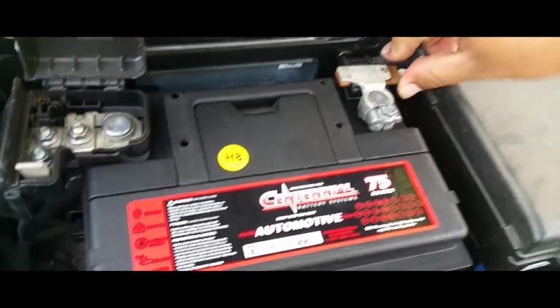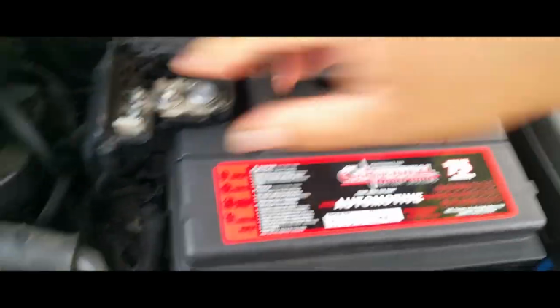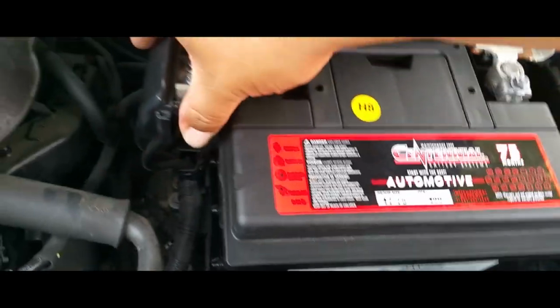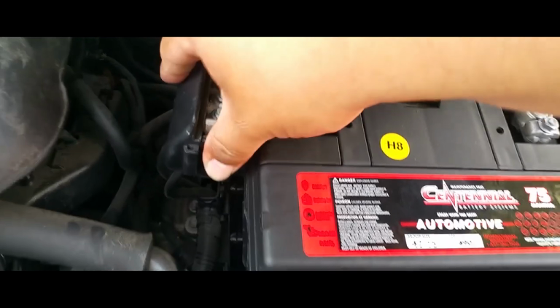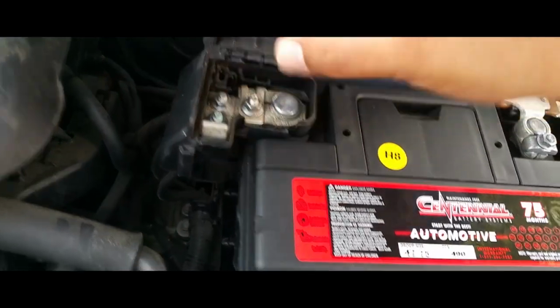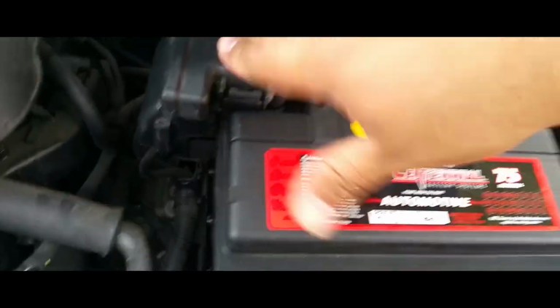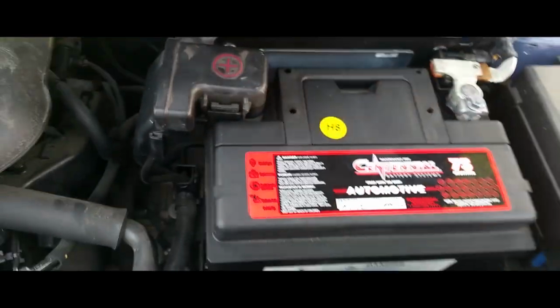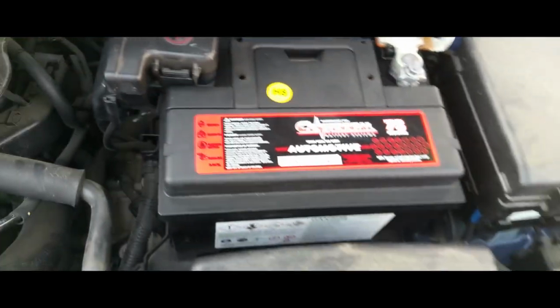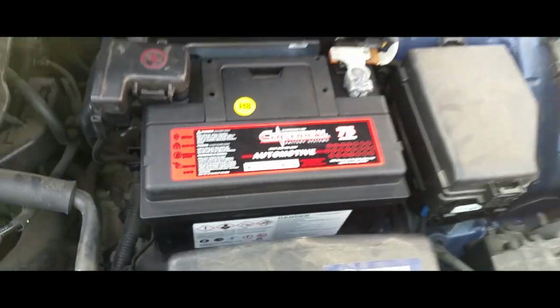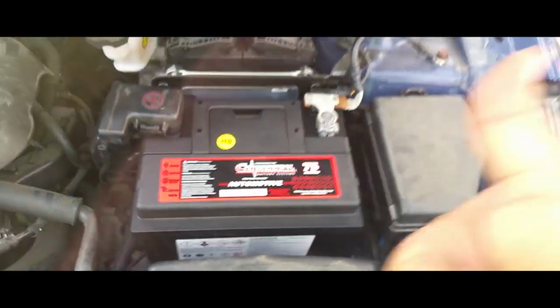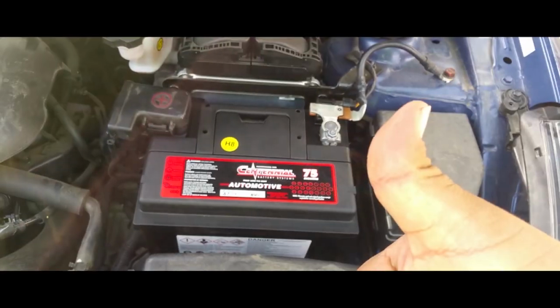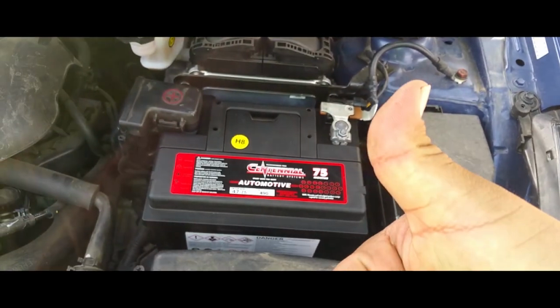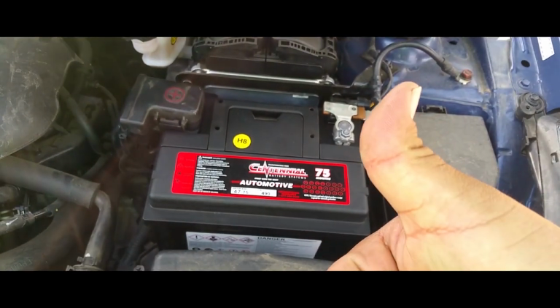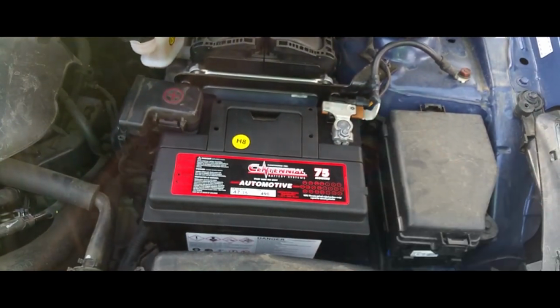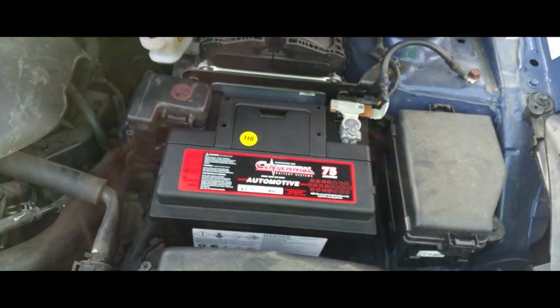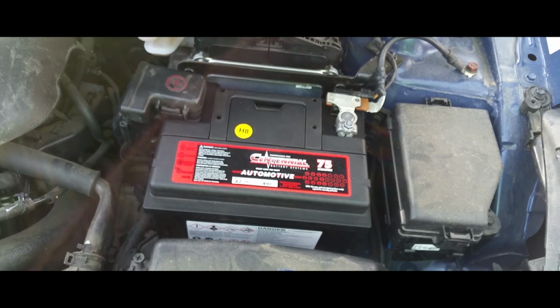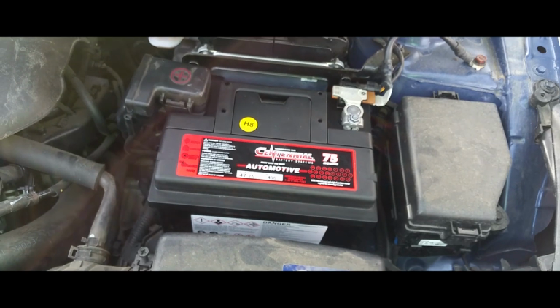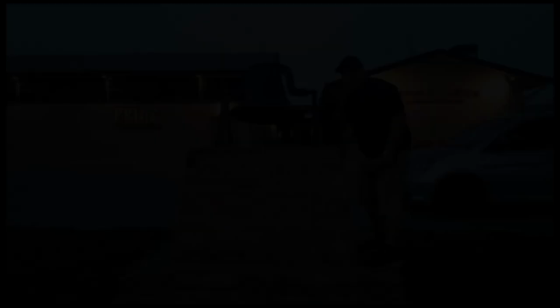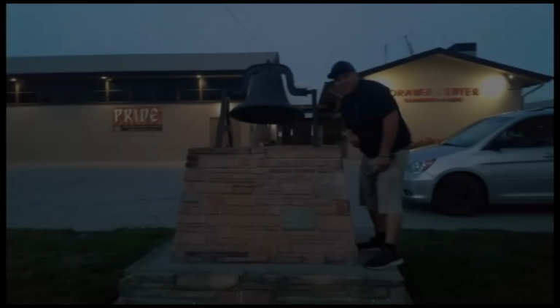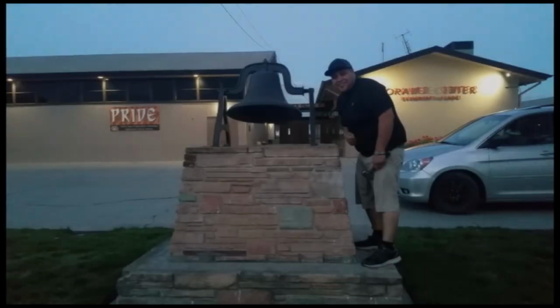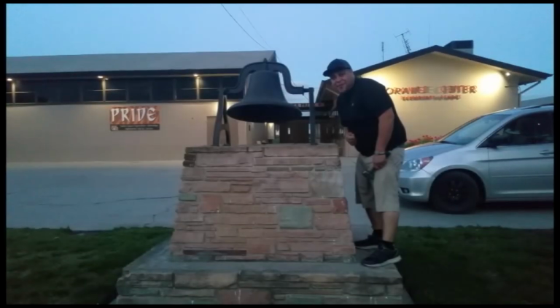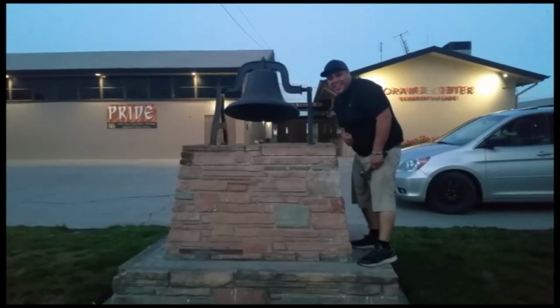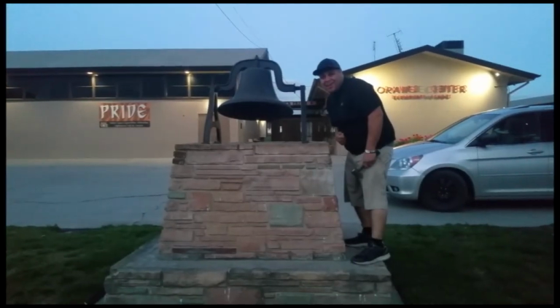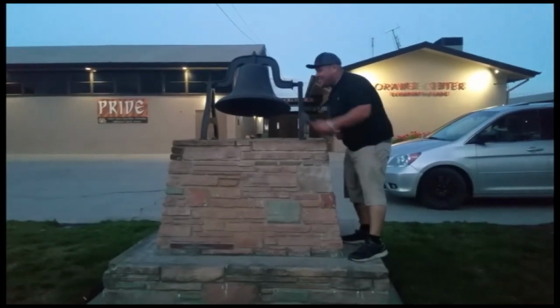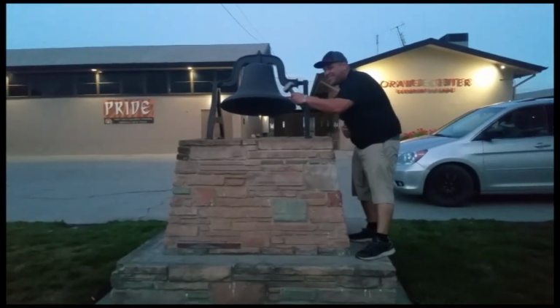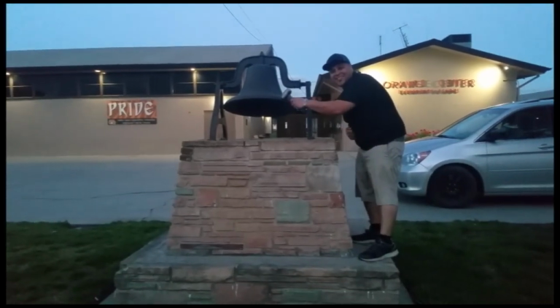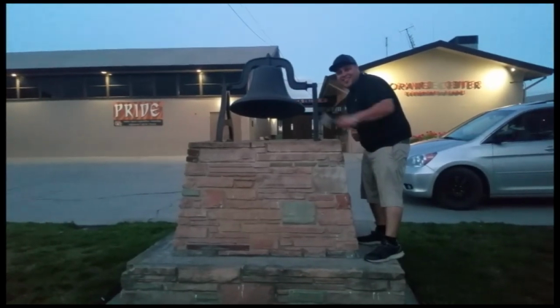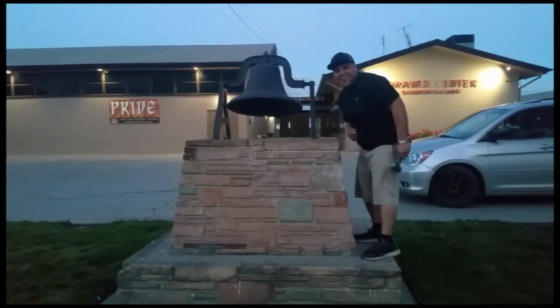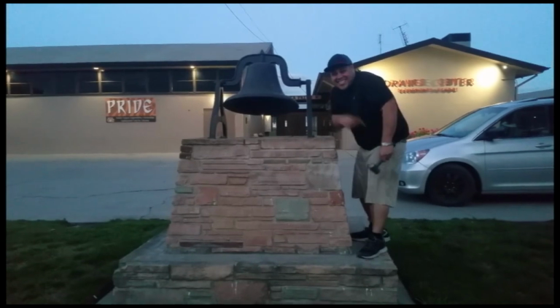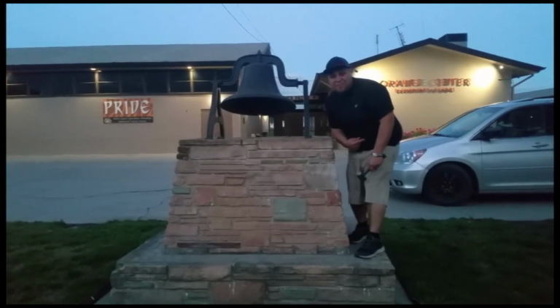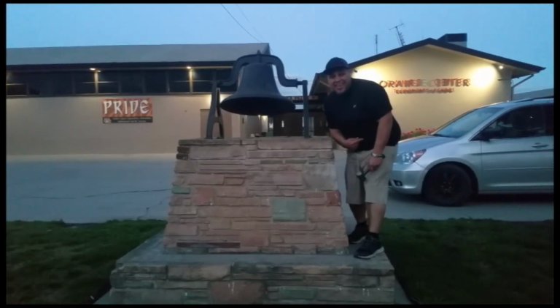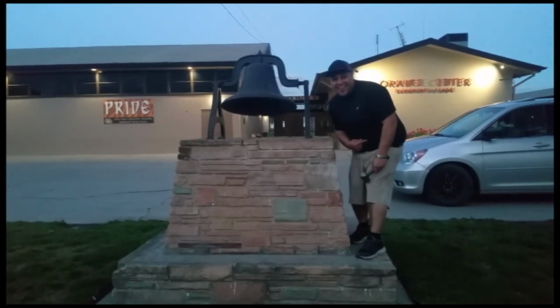Nice and tight — perfect, and you're done! Thank you for watching. Please like and subscribe, and don't forget to hit that bell.